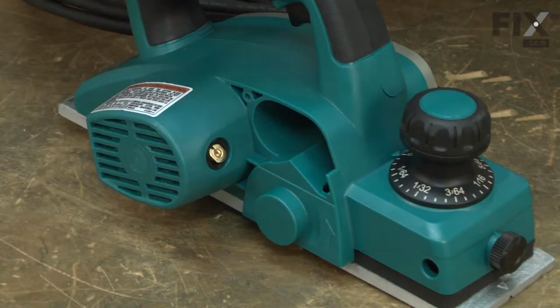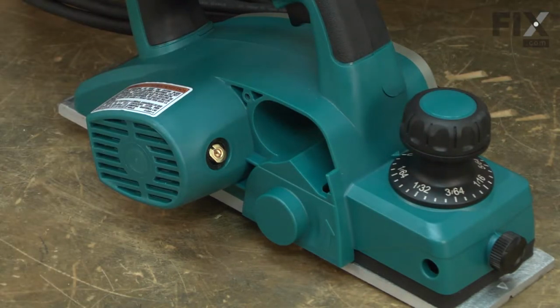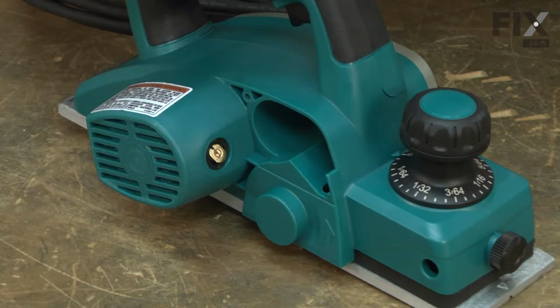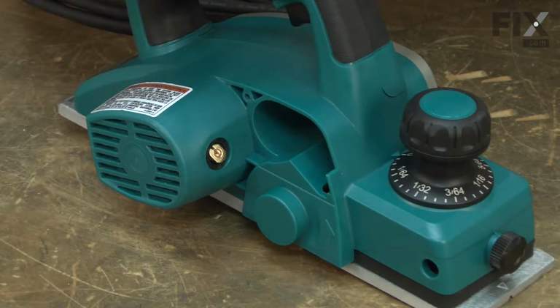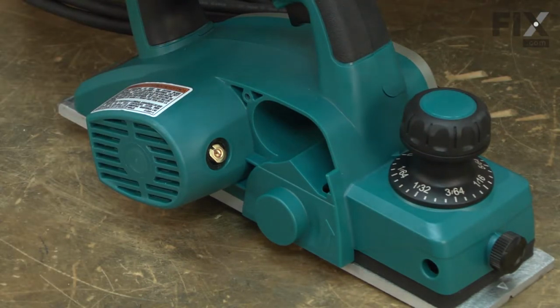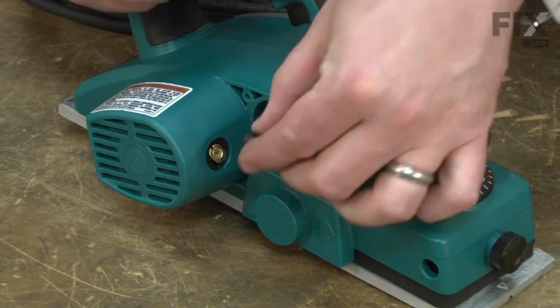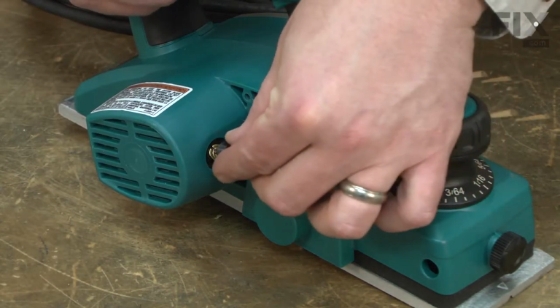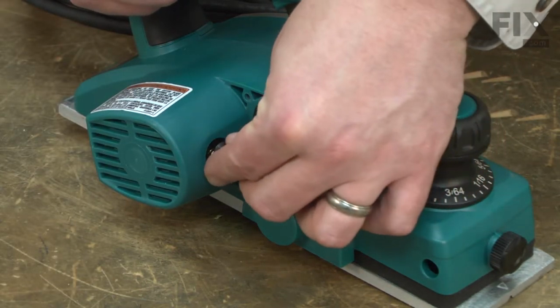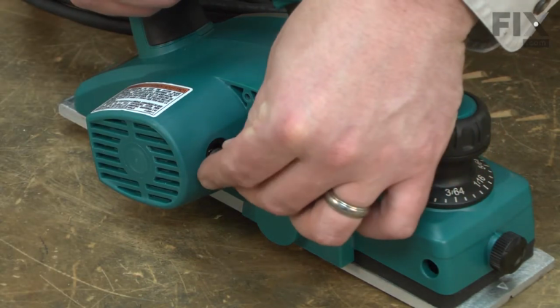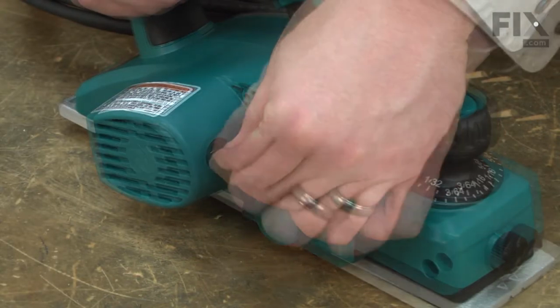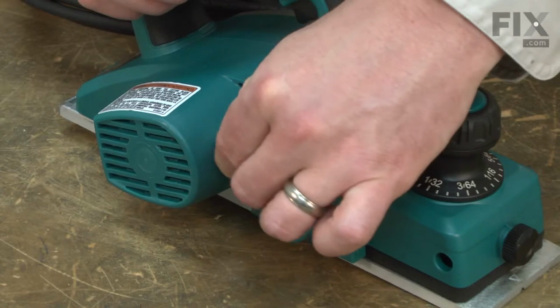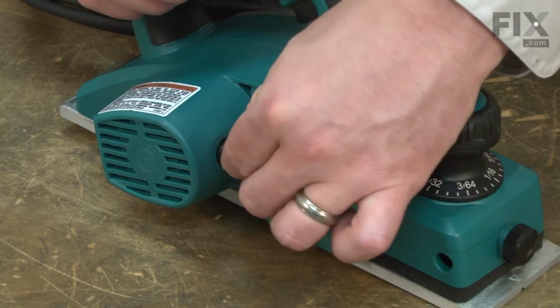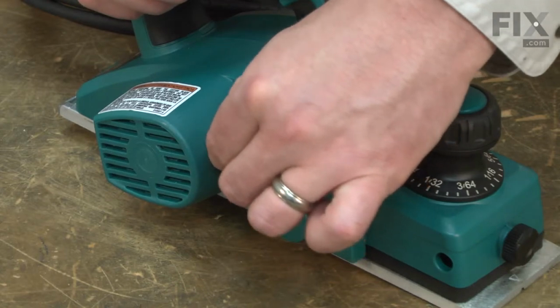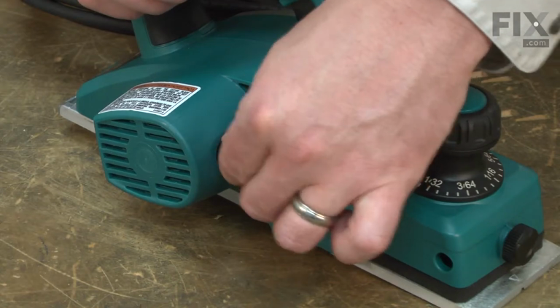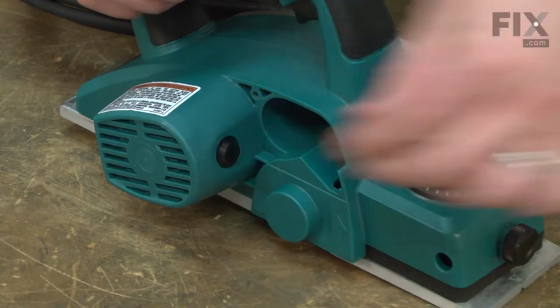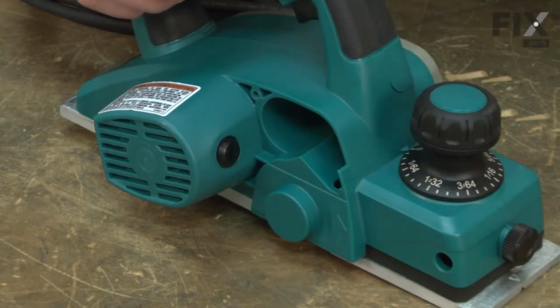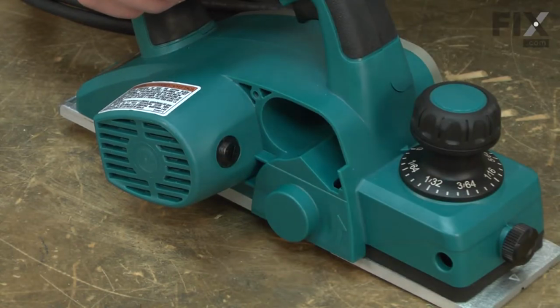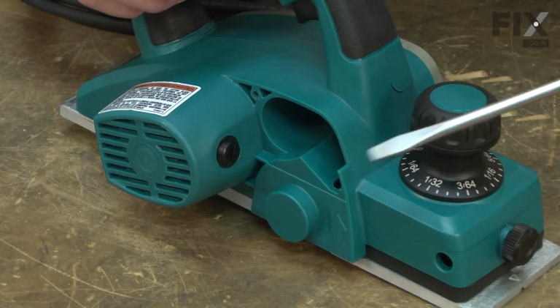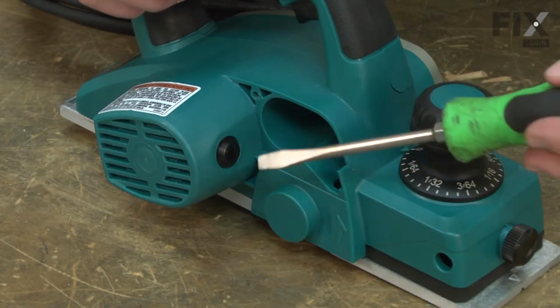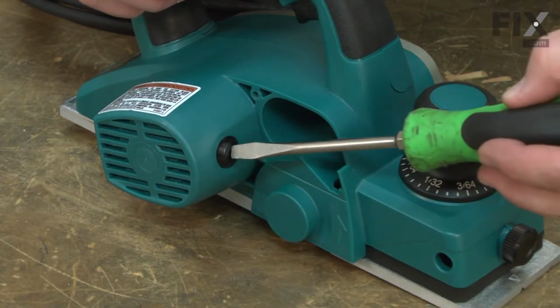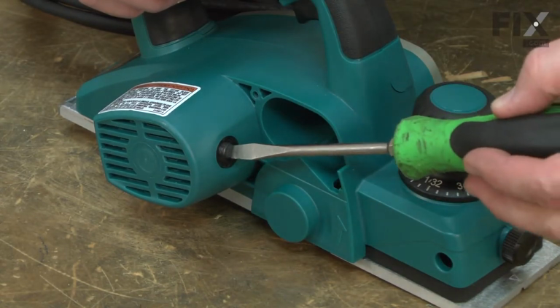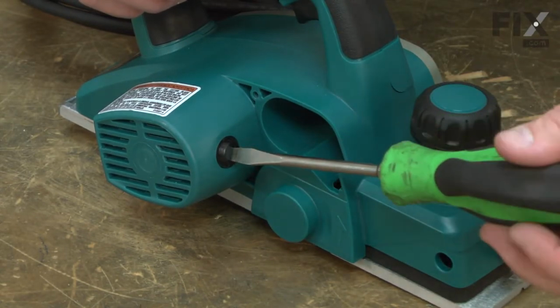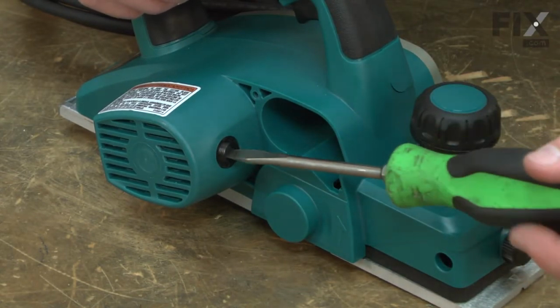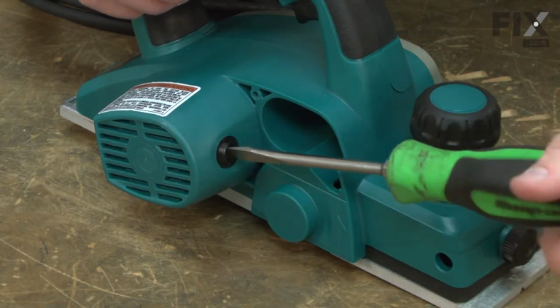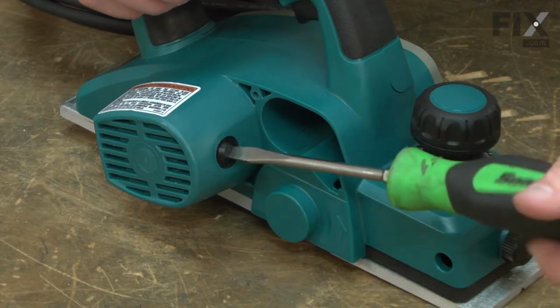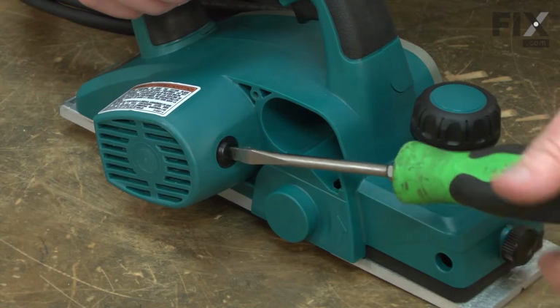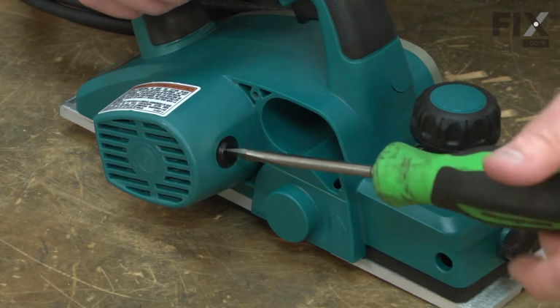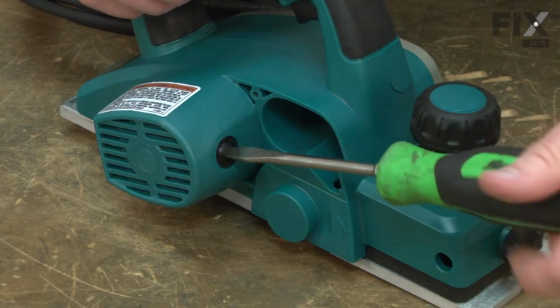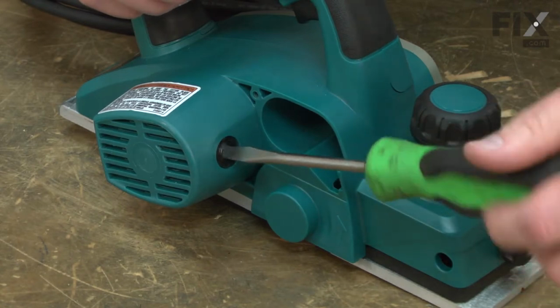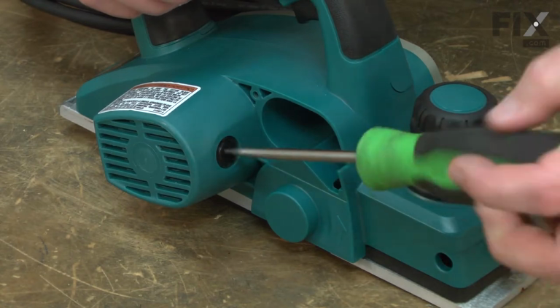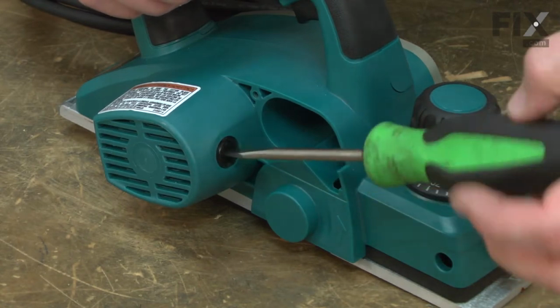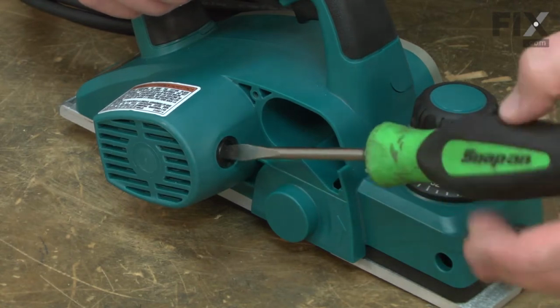I'll secure it with the brush cap. I want to be careful that I don't over-tighten the cap or I'll crack it.